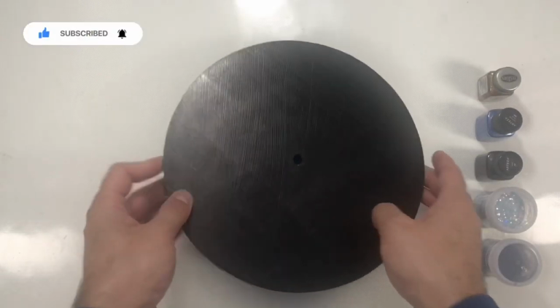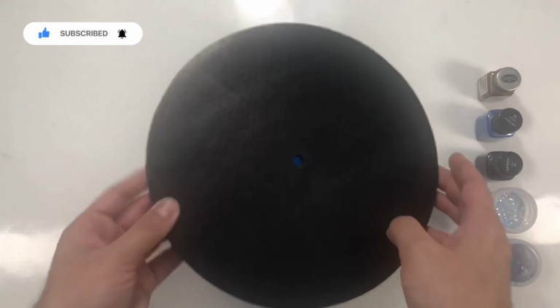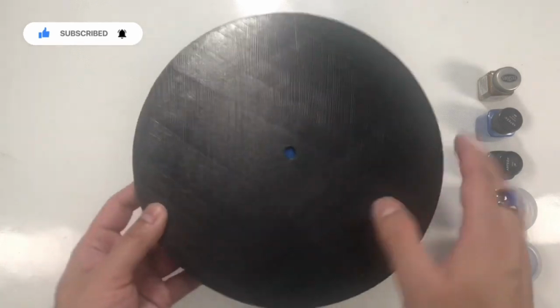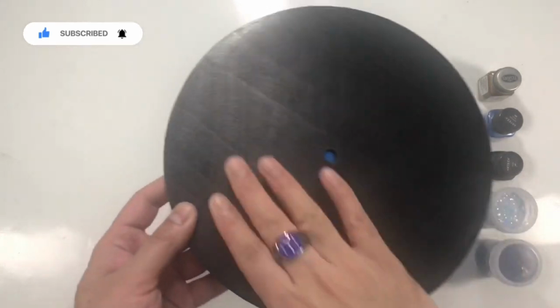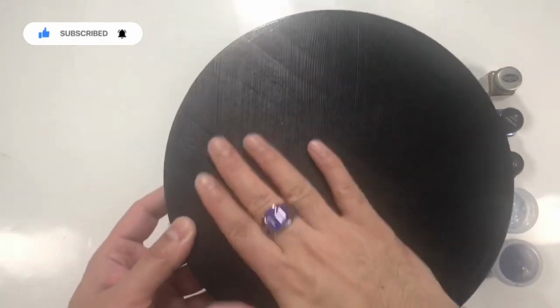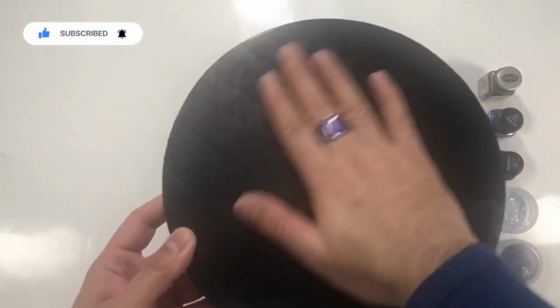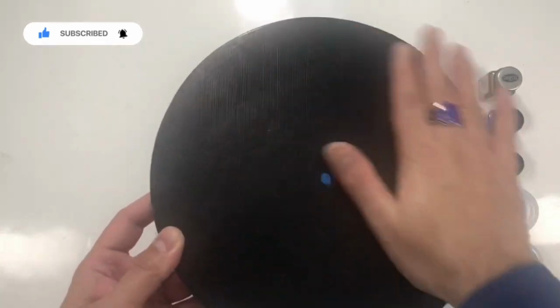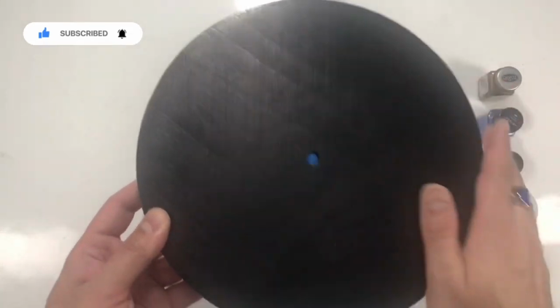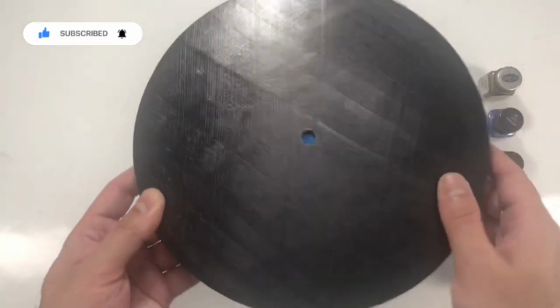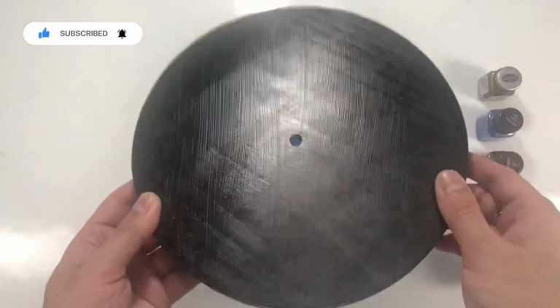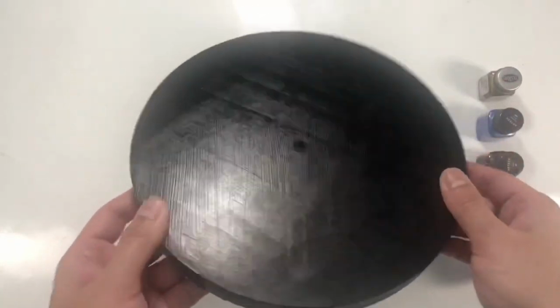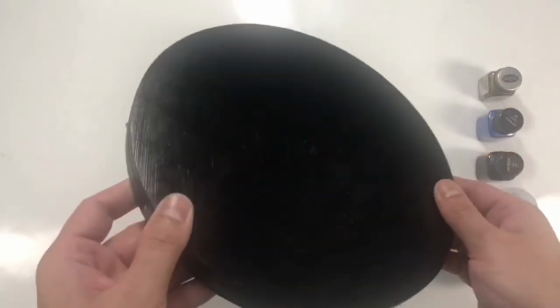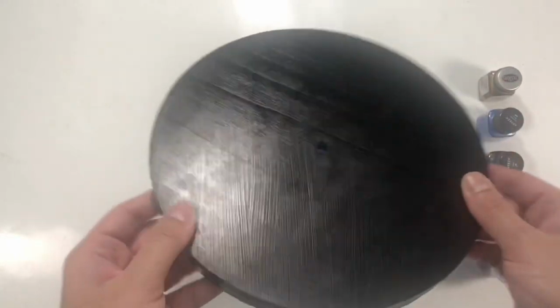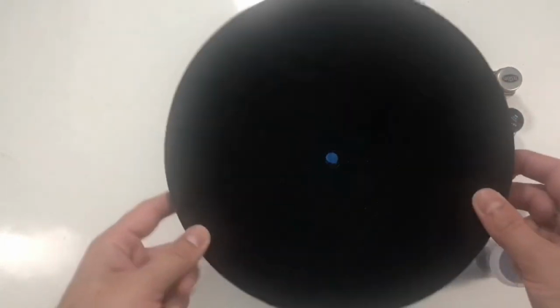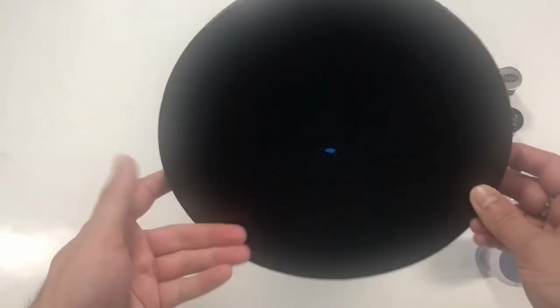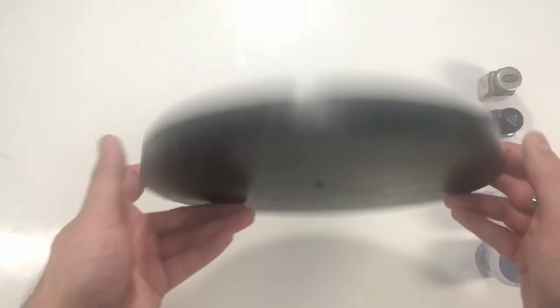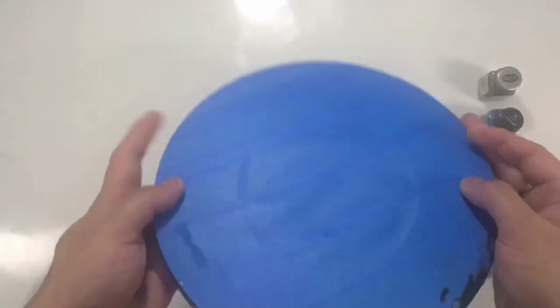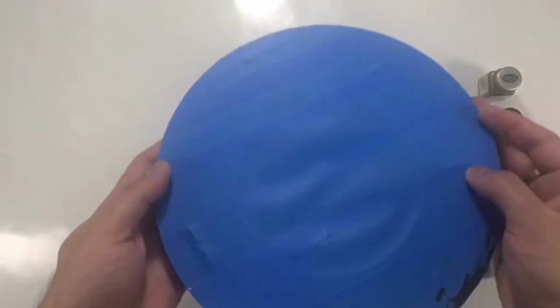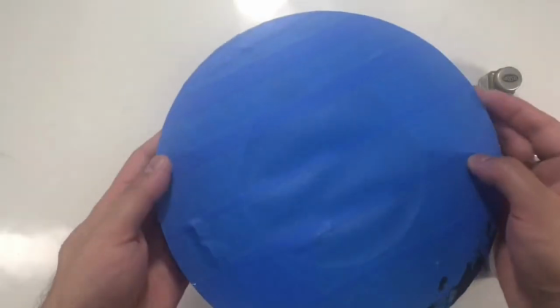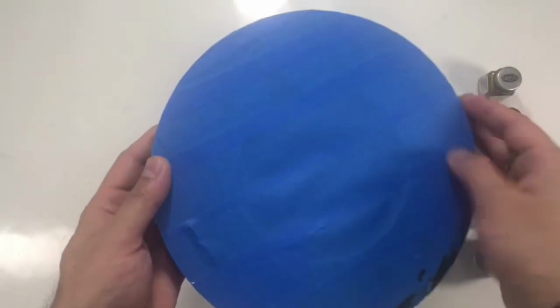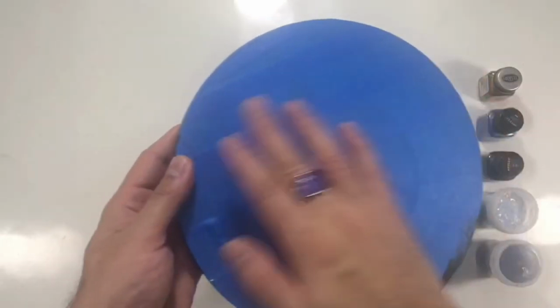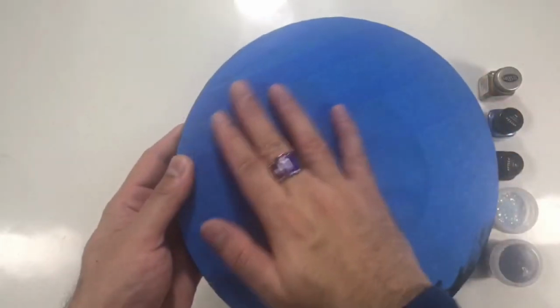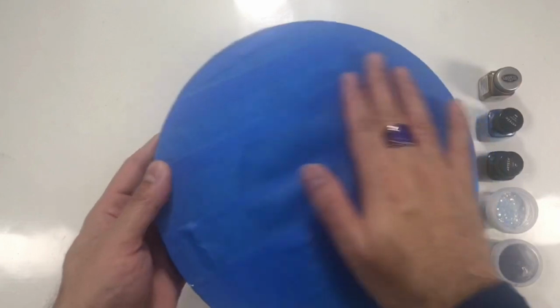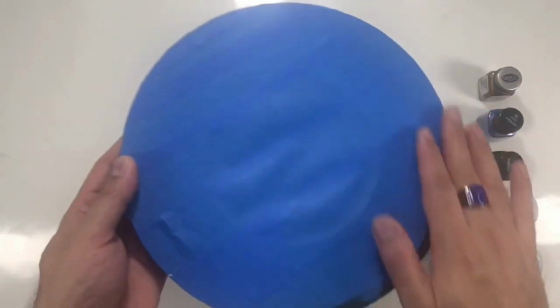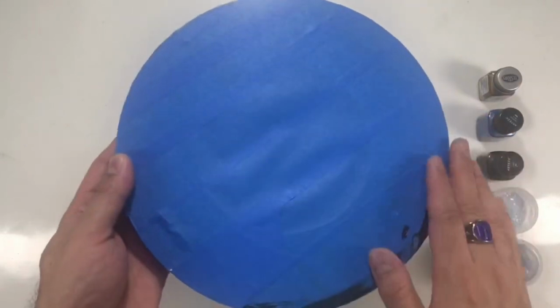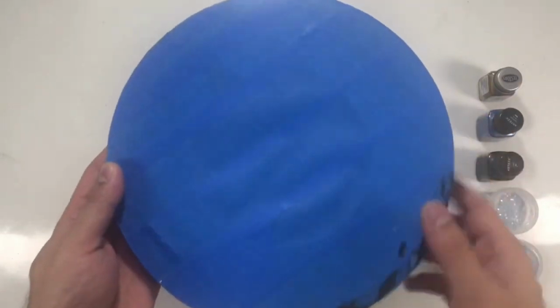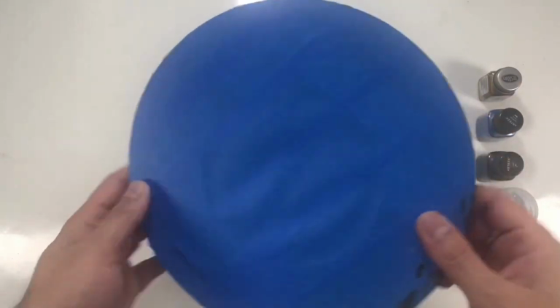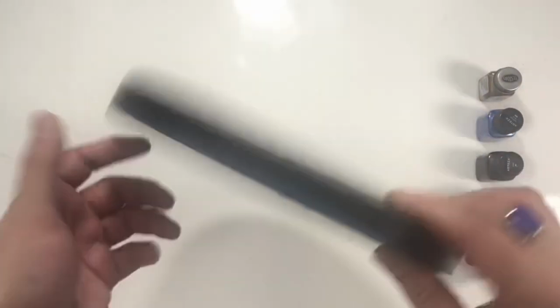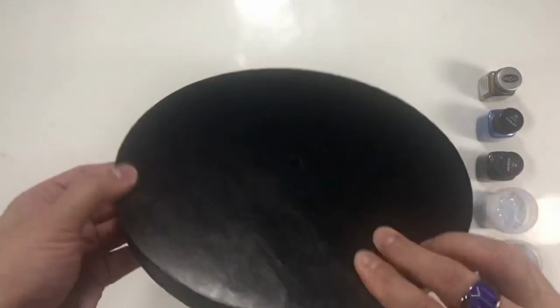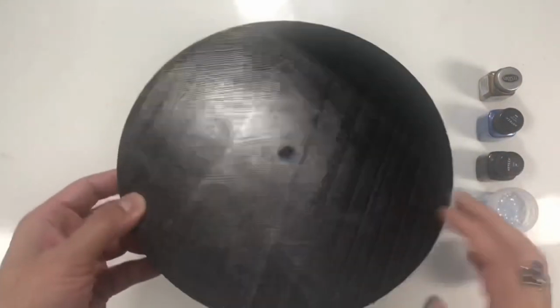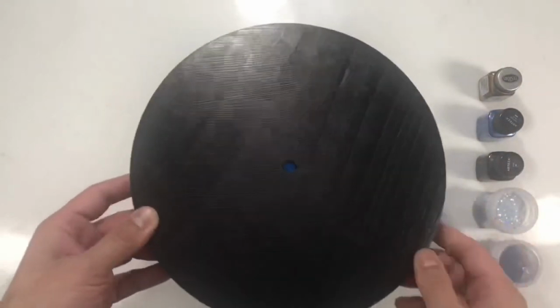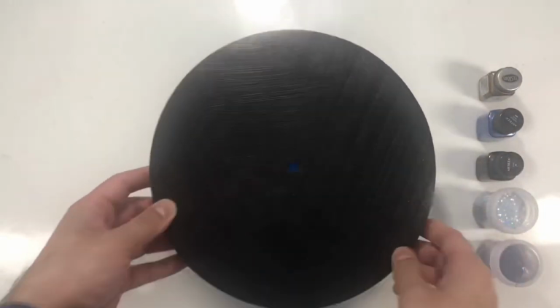I have treated it with gesso and painted it black. I applied painted tape on the back to save it from any resin drippings.